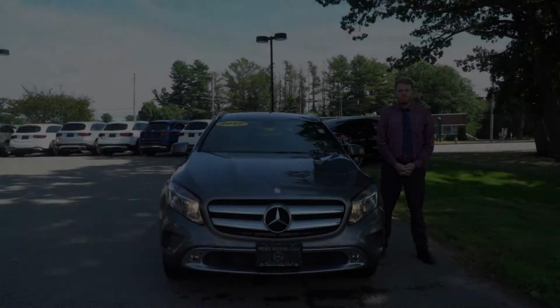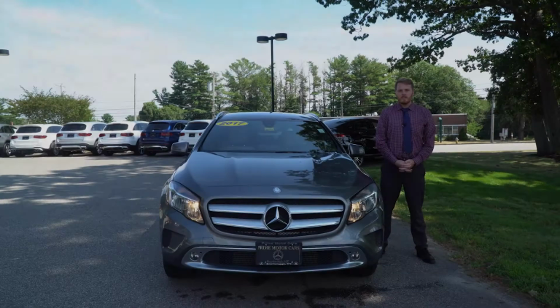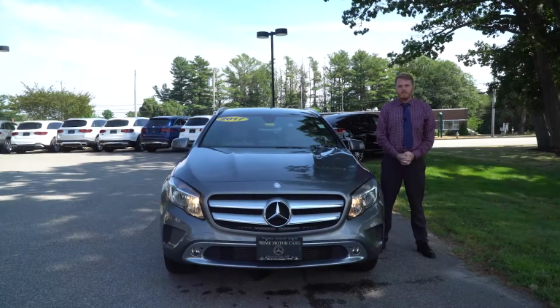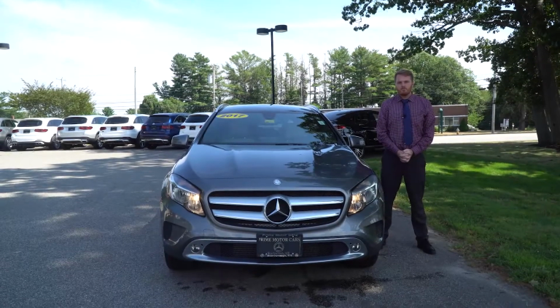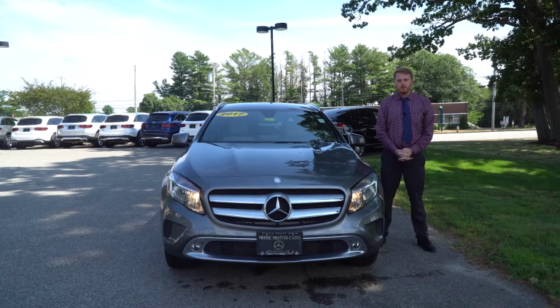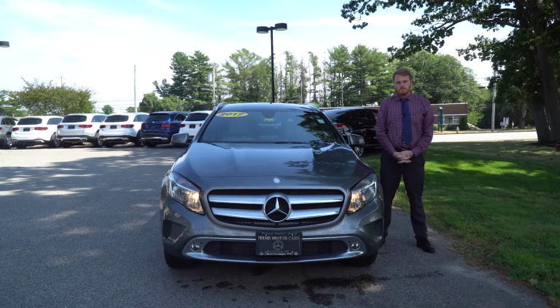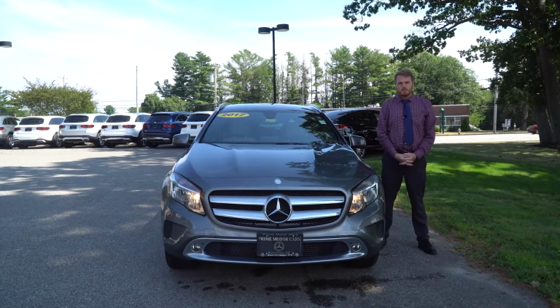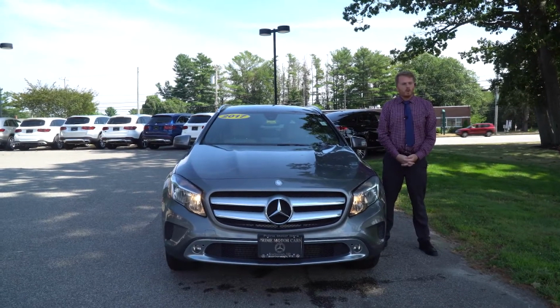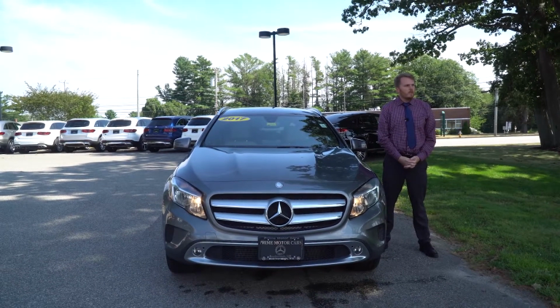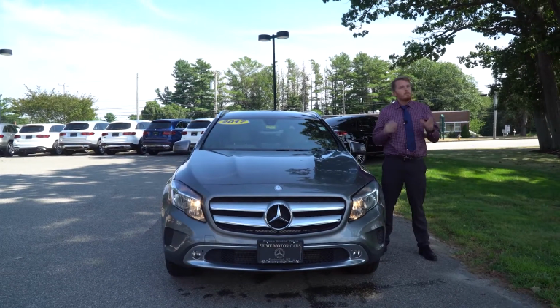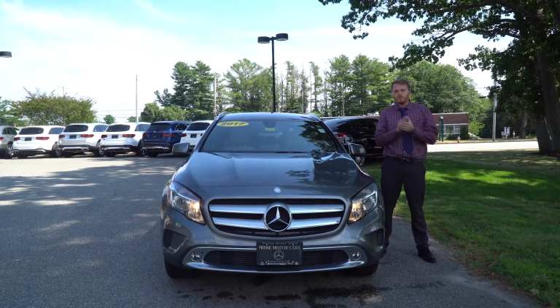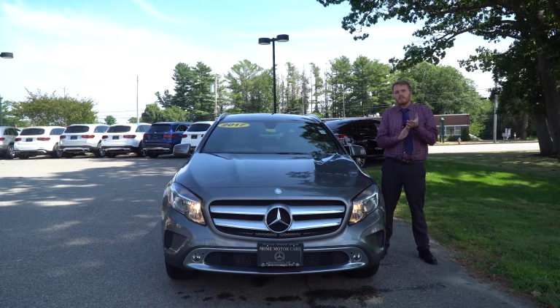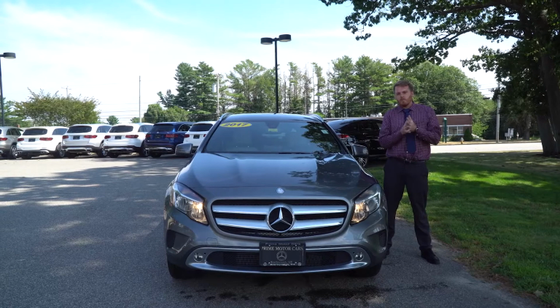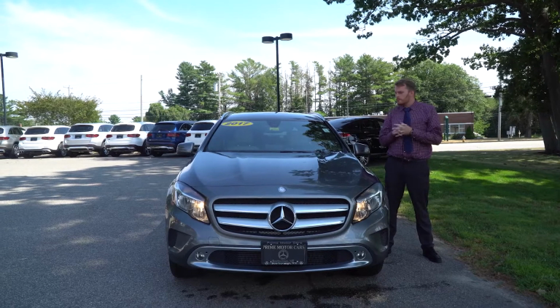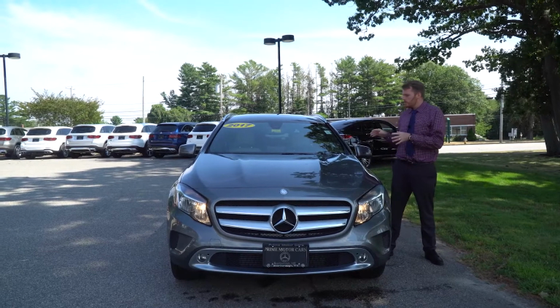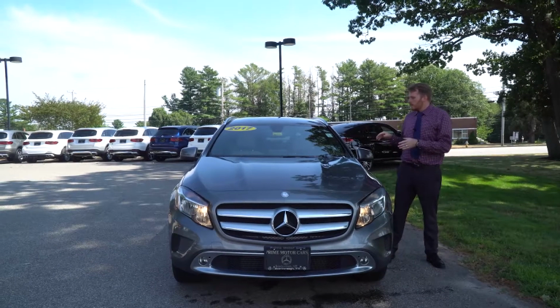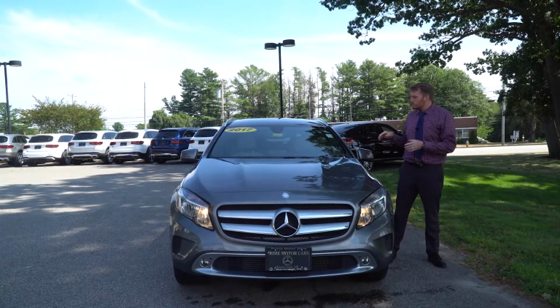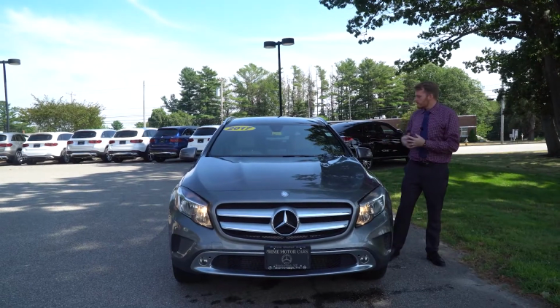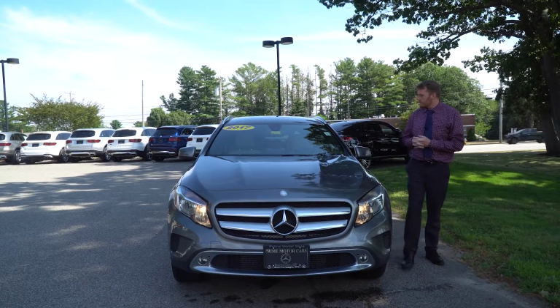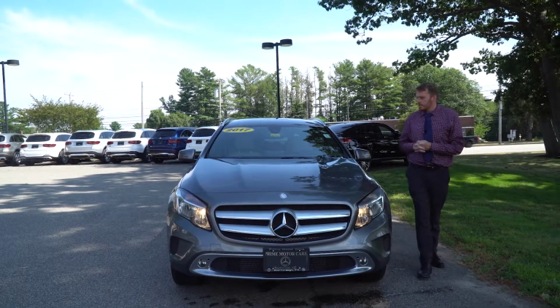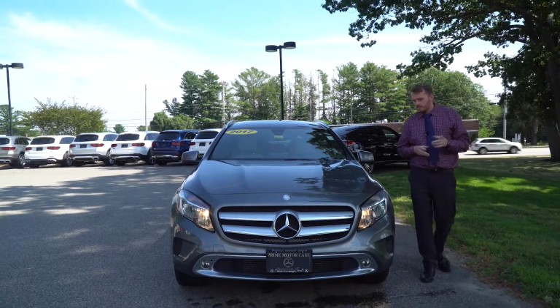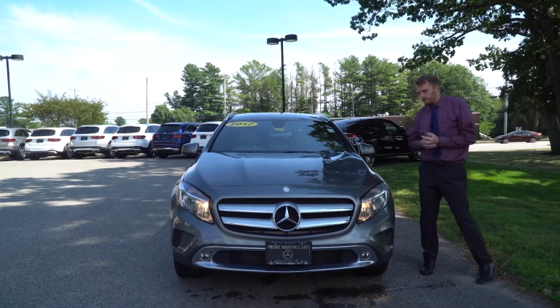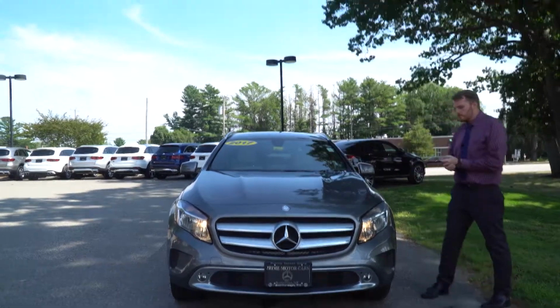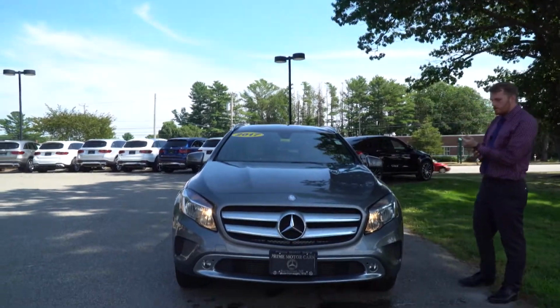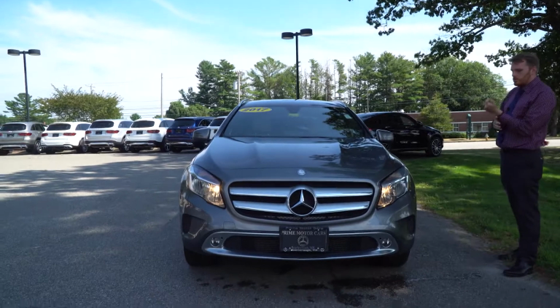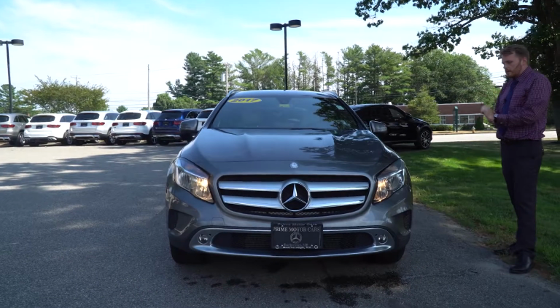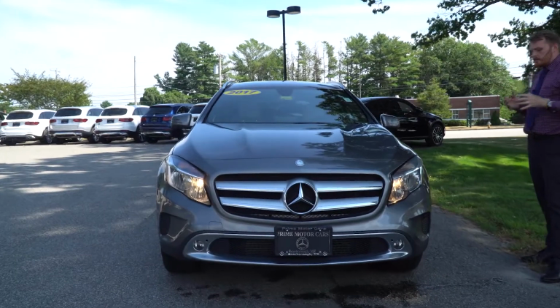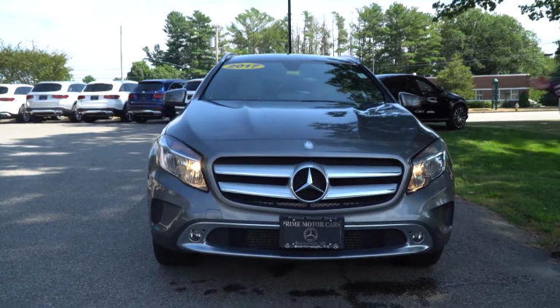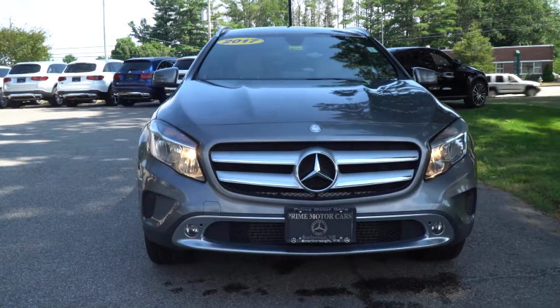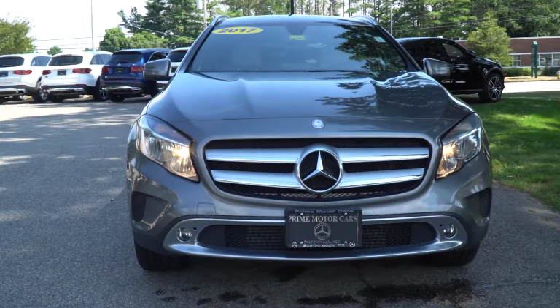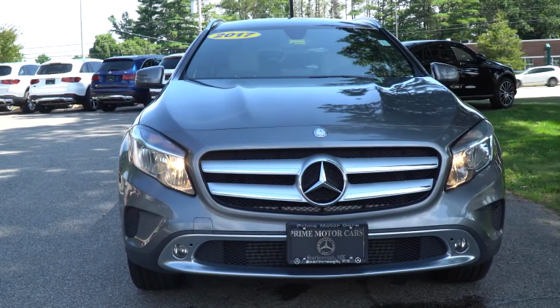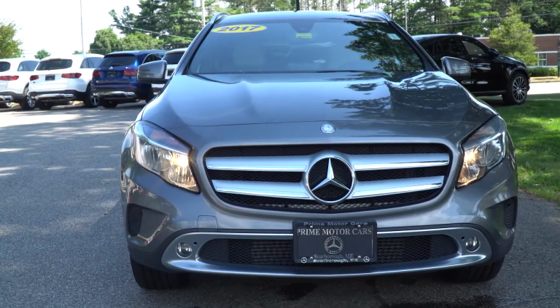Hi Garage, Sam Herzlom here at Prime Motorcars Mercedes-Benz in Scarborough, Maine. Beautiful sunny day today, perfect for showing you this 2017 GLA. You sent me an email on it, so I wanted to show it to you here on a video so you could get a better look at it than those pictures.